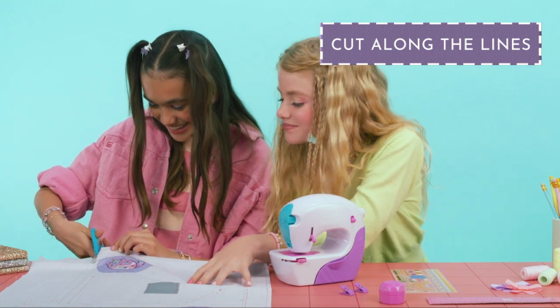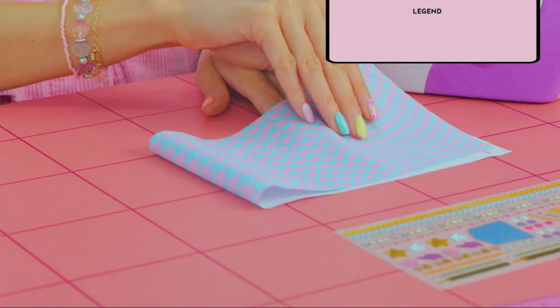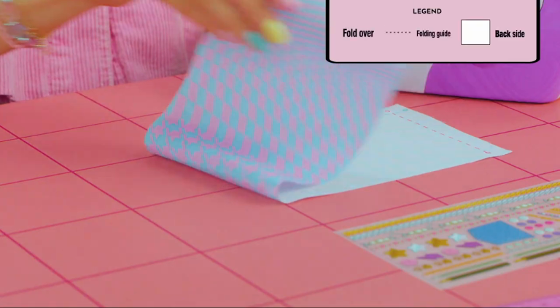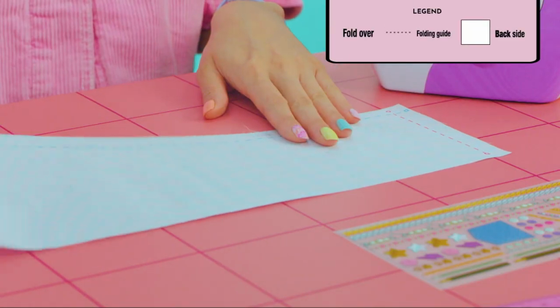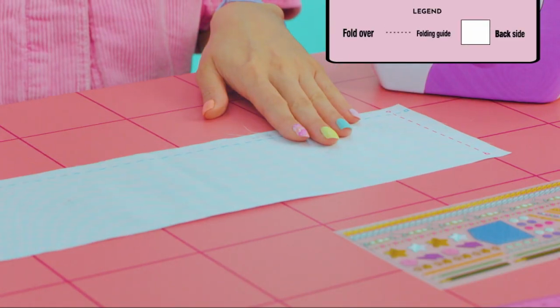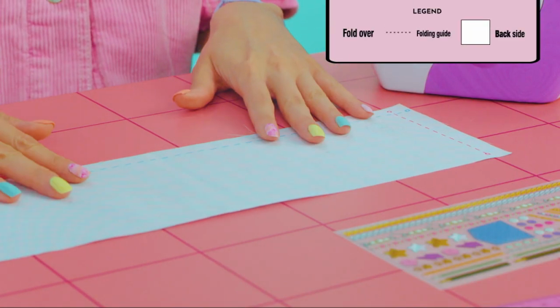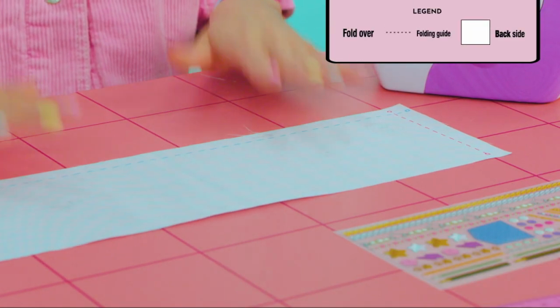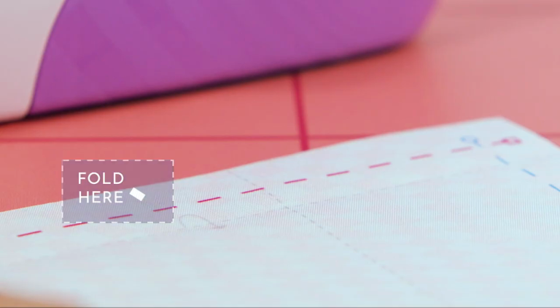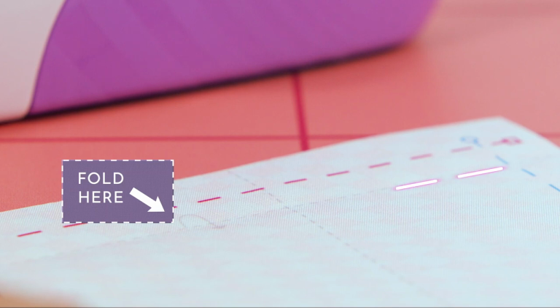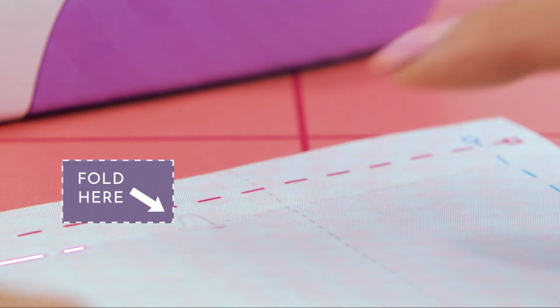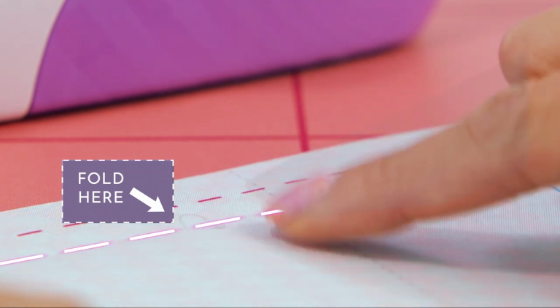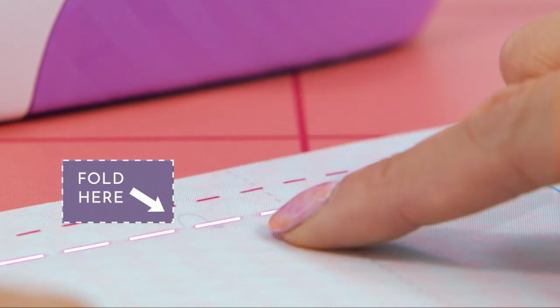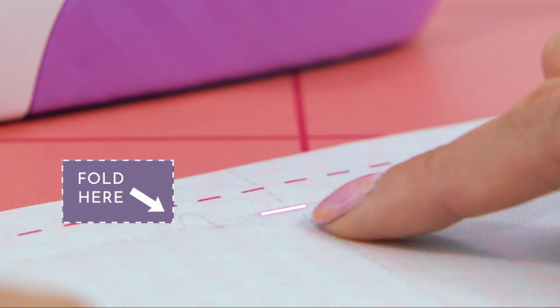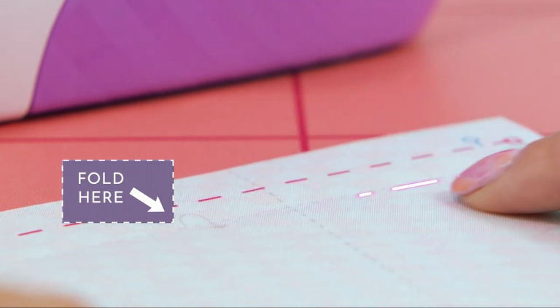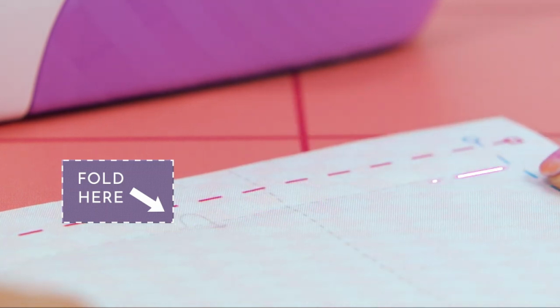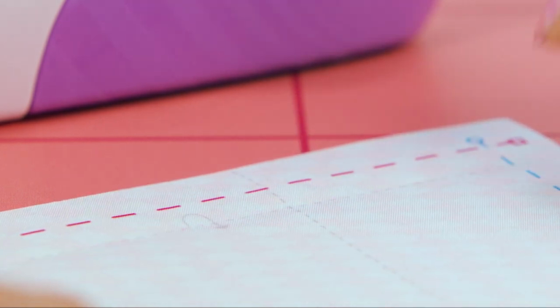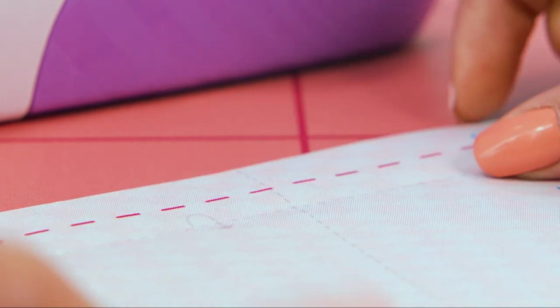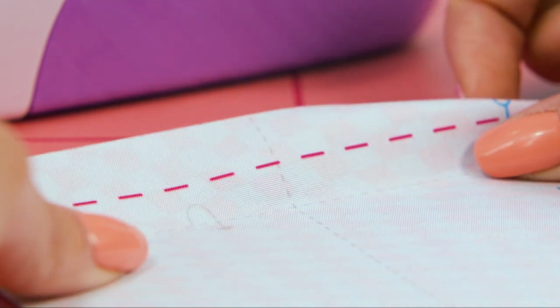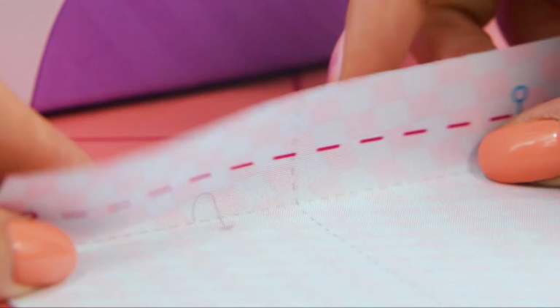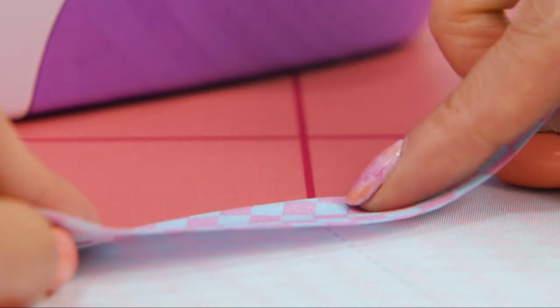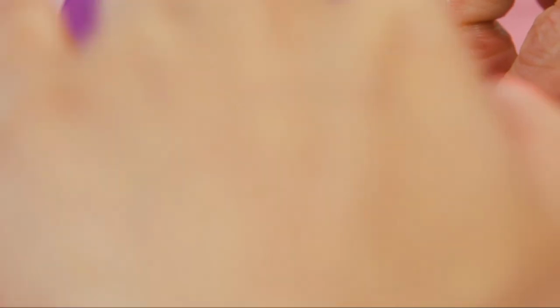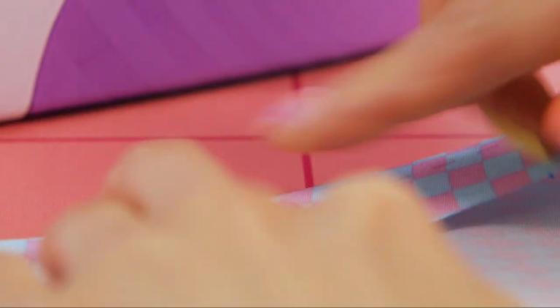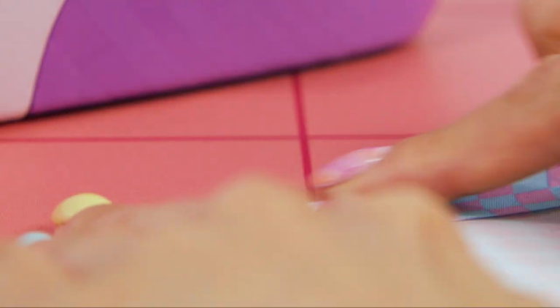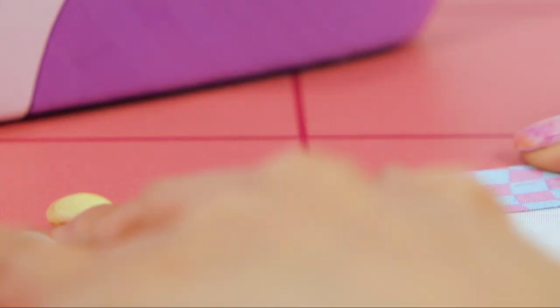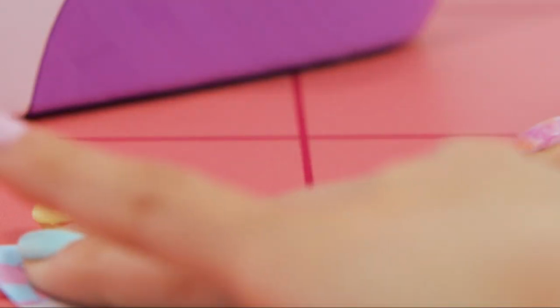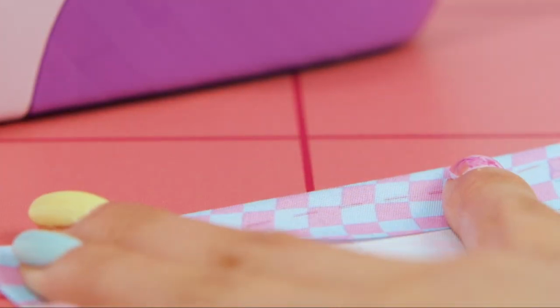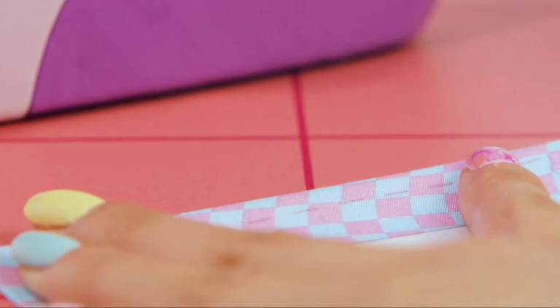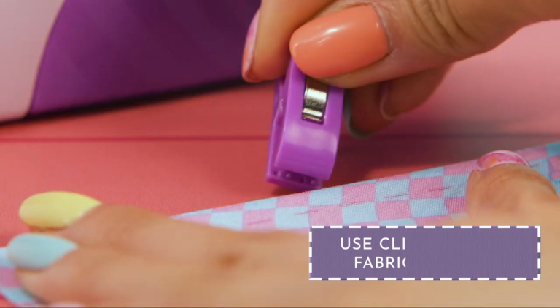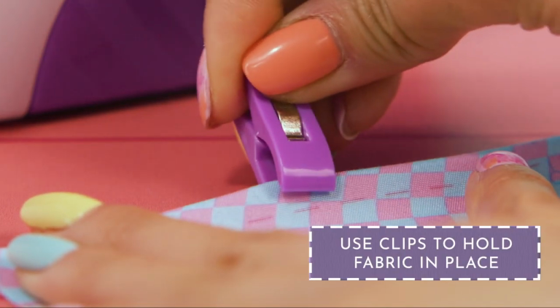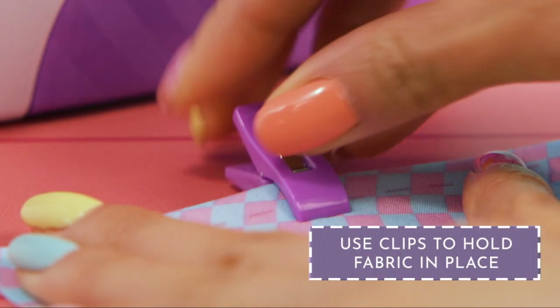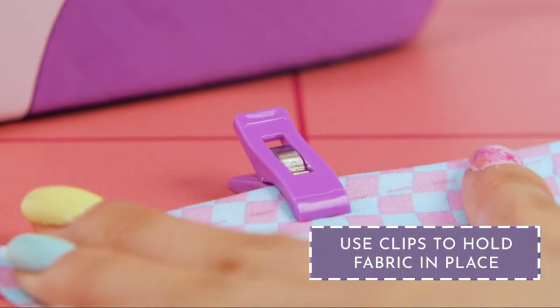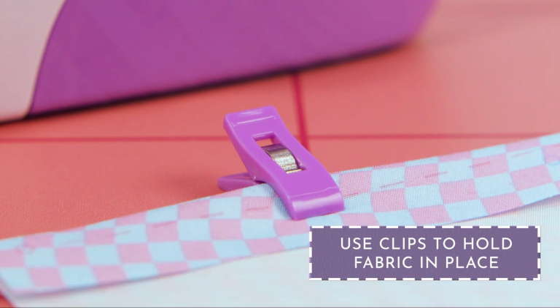Place the fabric piece upside down. Fold it along the lines to make a hem. The clips will hold the fabric in place.